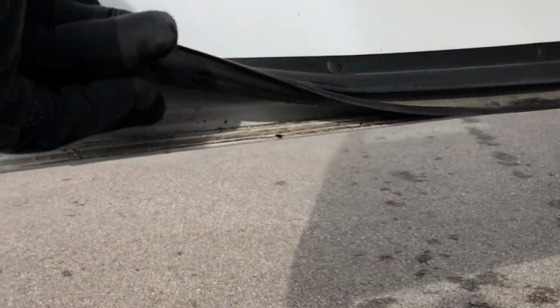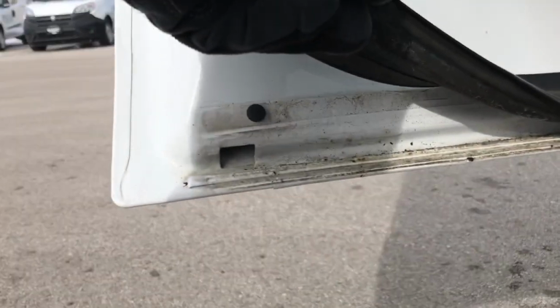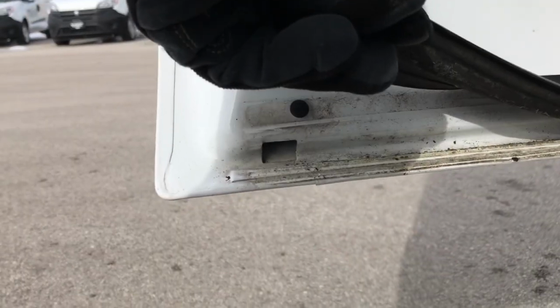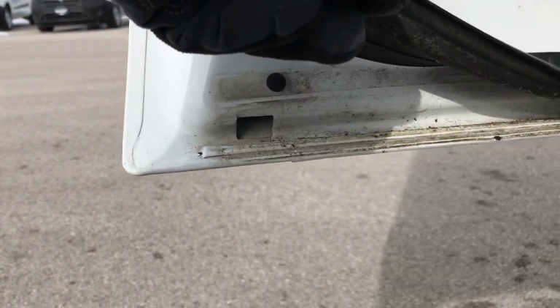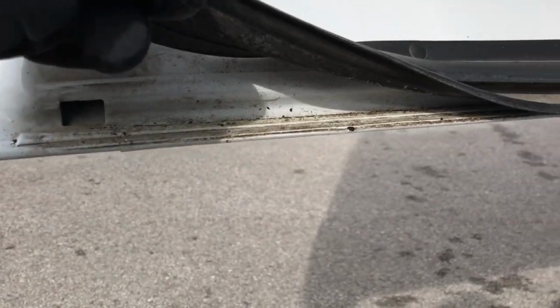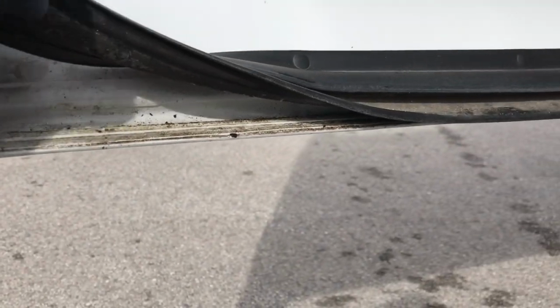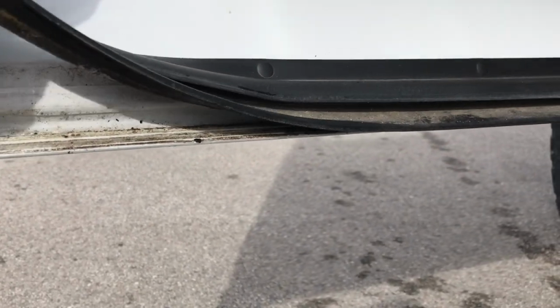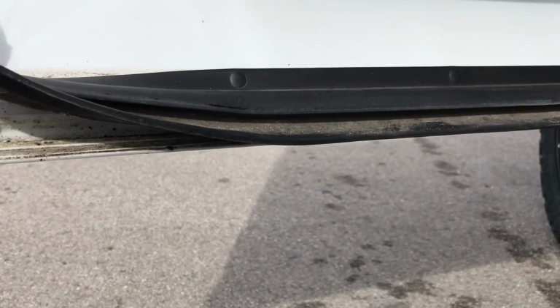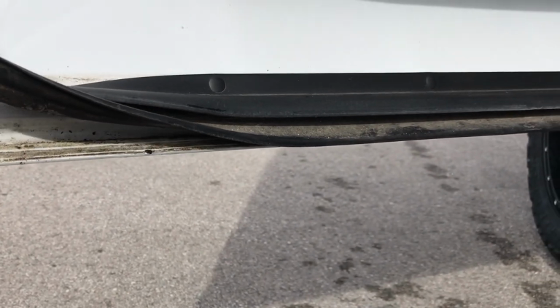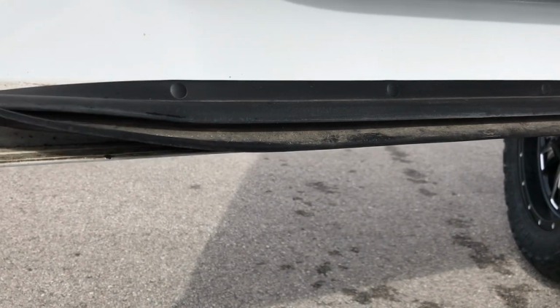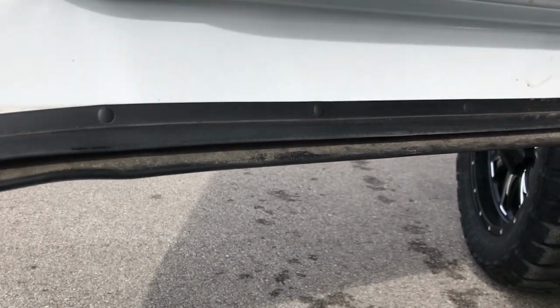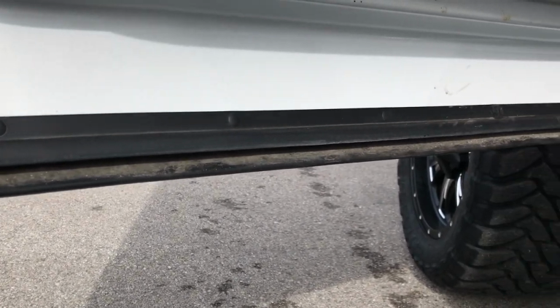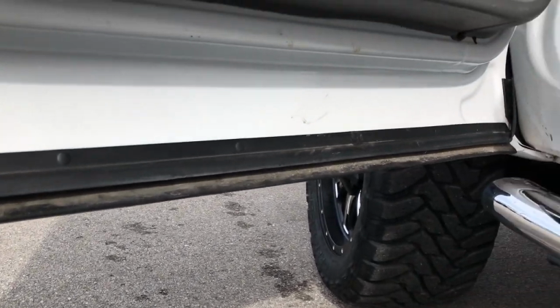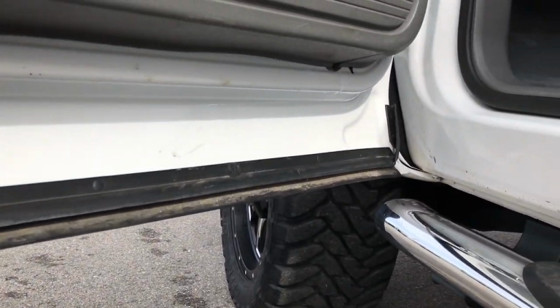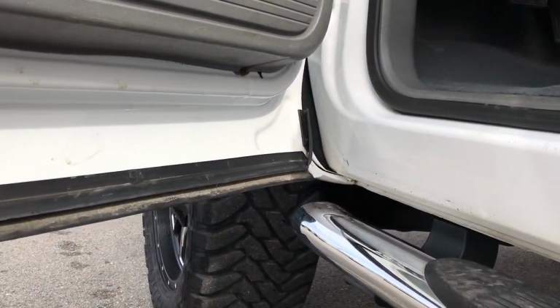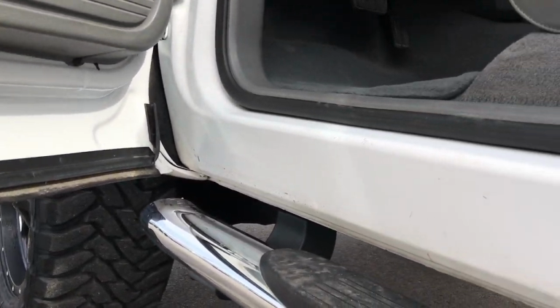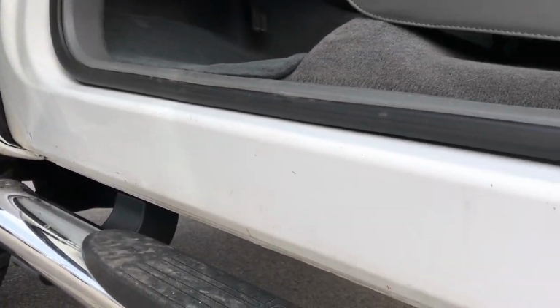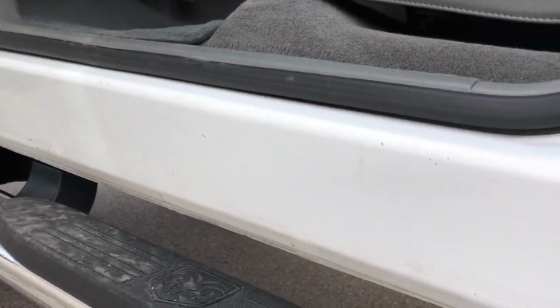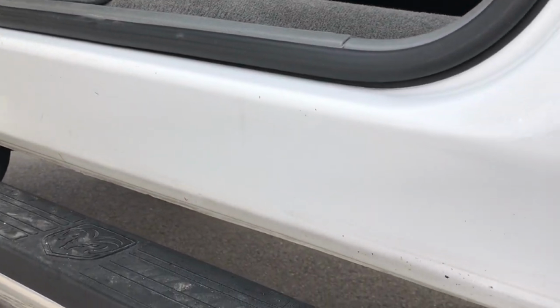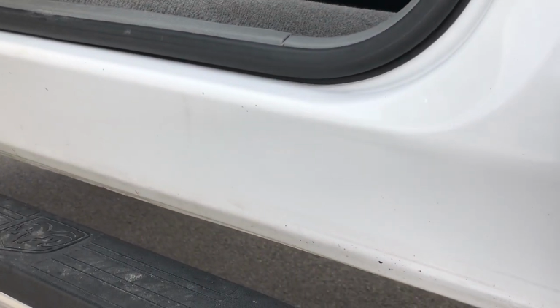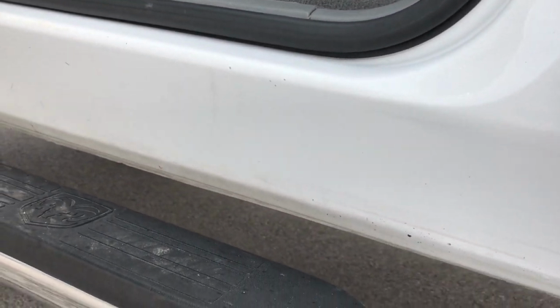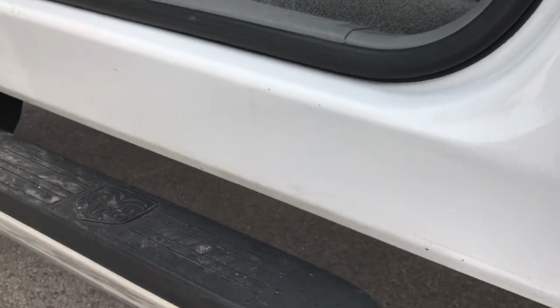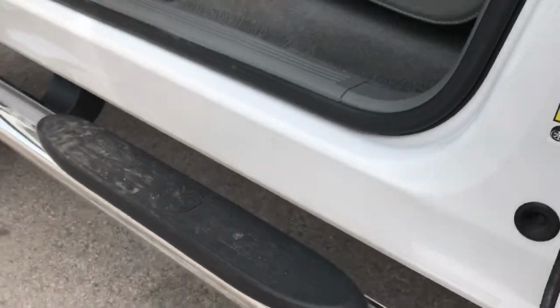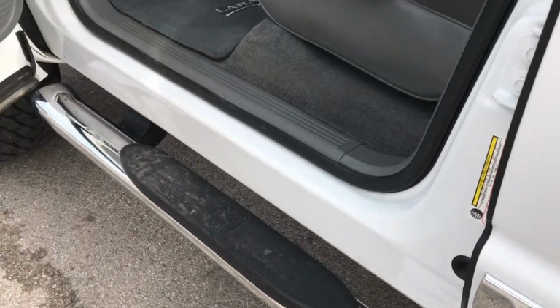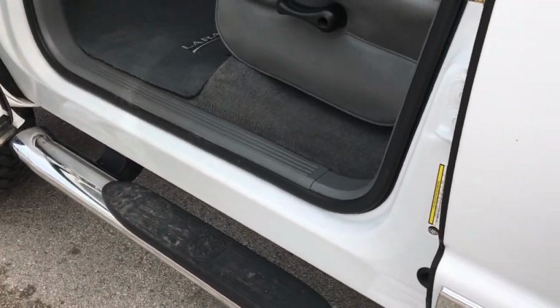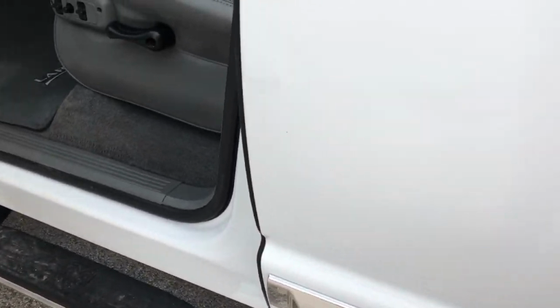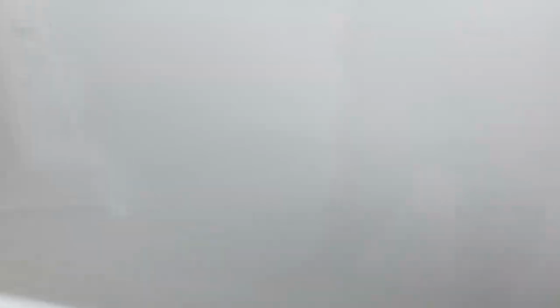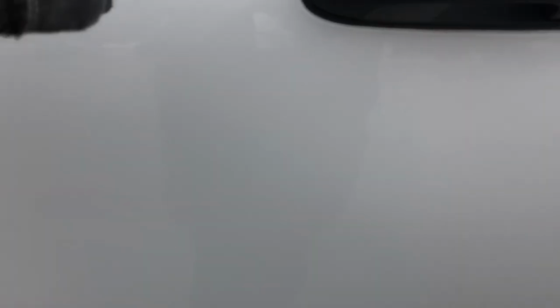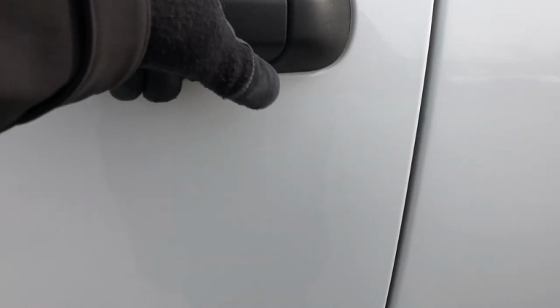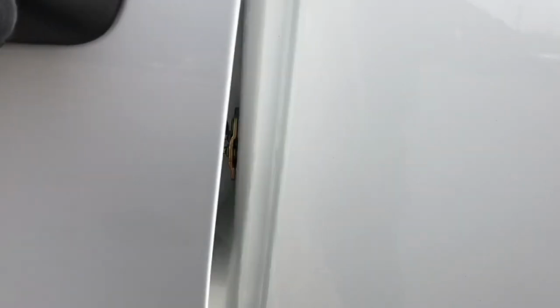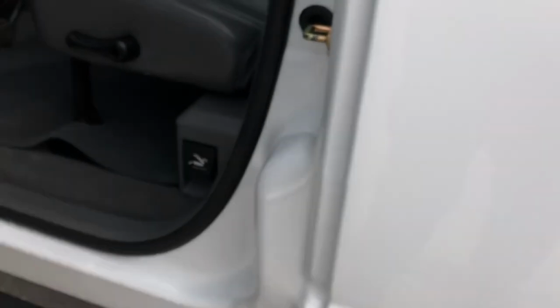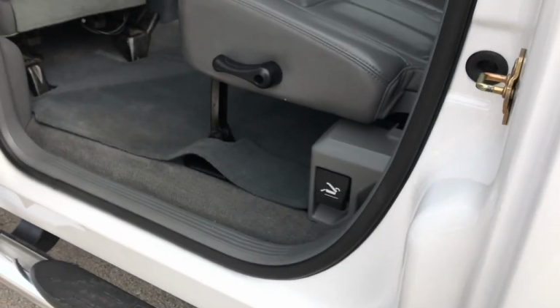We wanted to check out the lower lips on this truck — very, very clean, no corrosion or anything. Very, very clean on the door sills there. Always something you want to check on the older trucks.